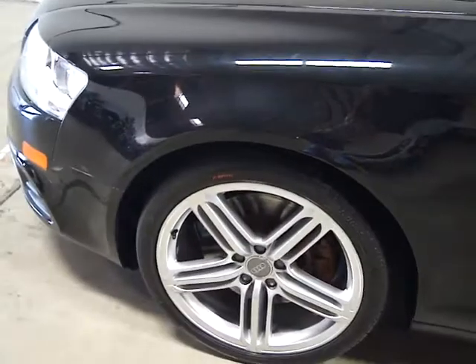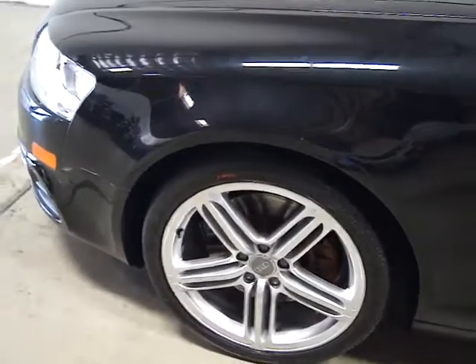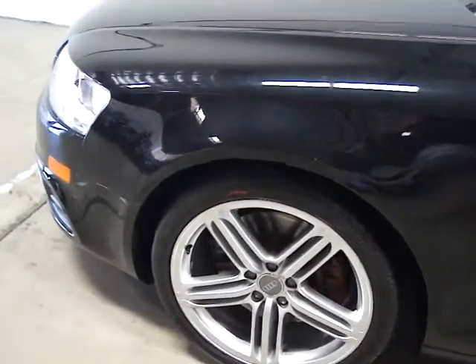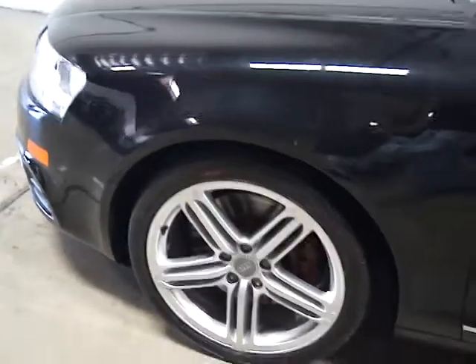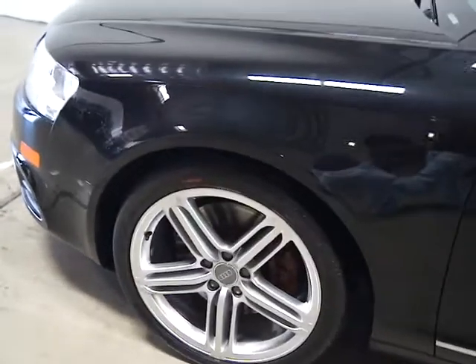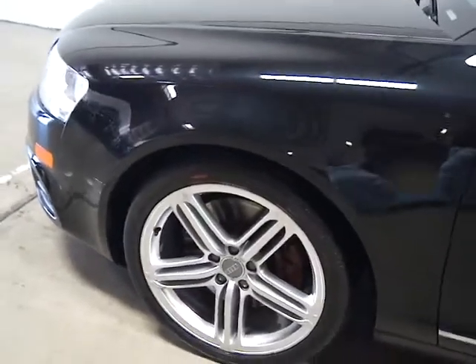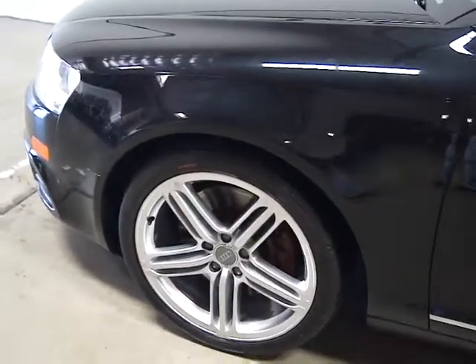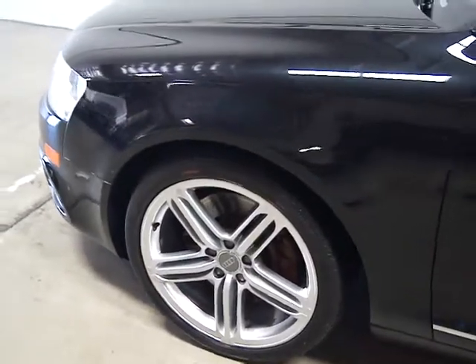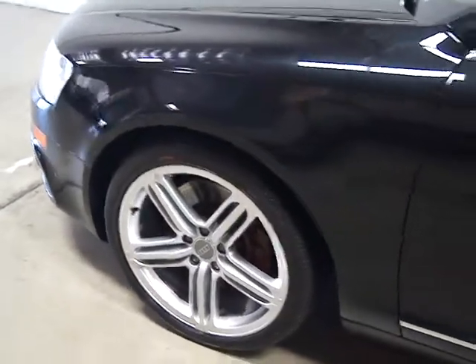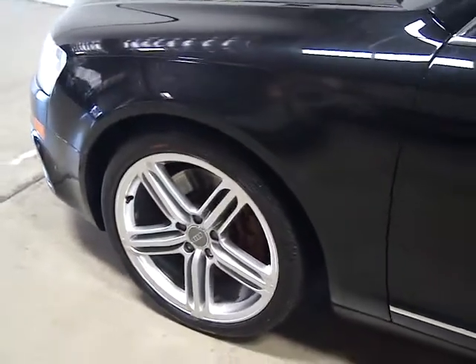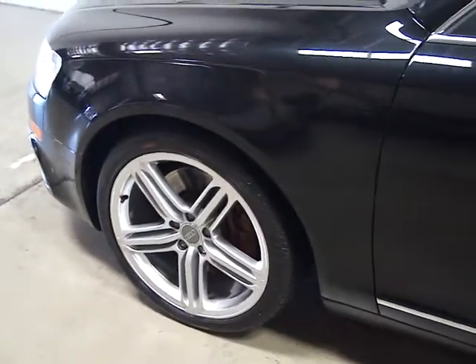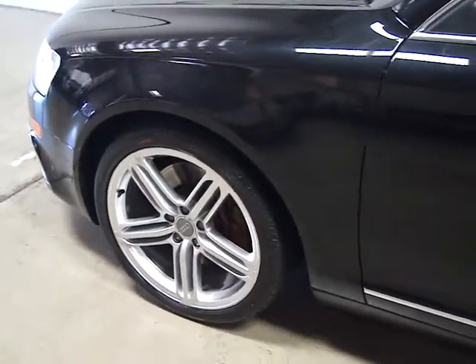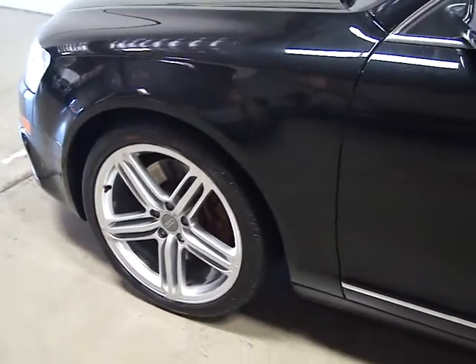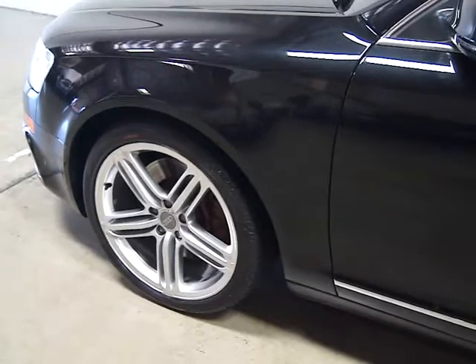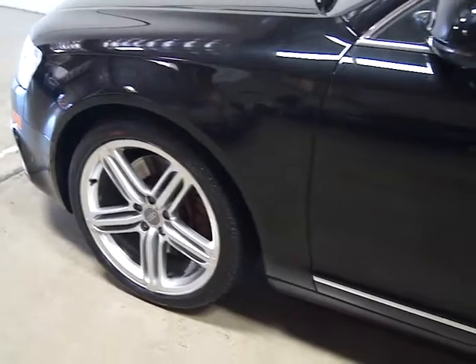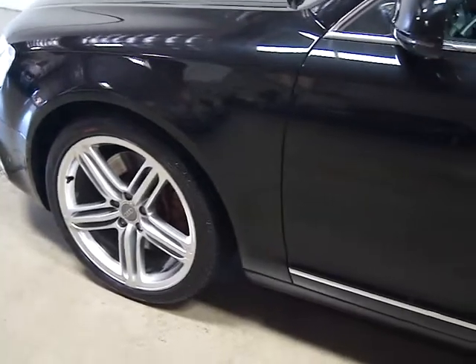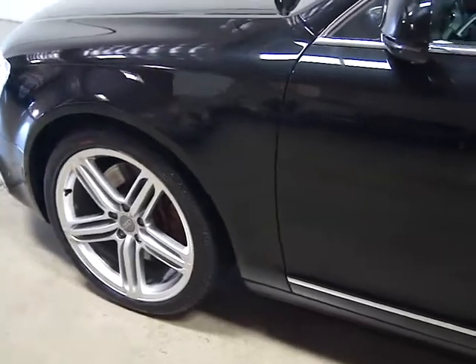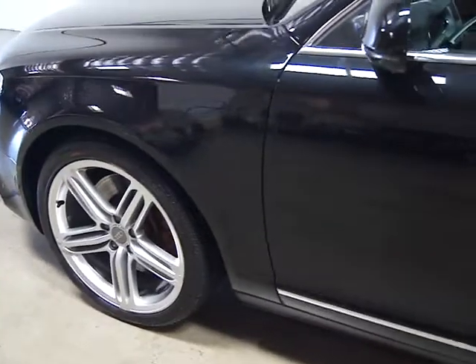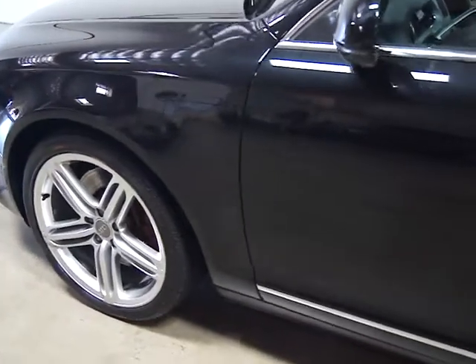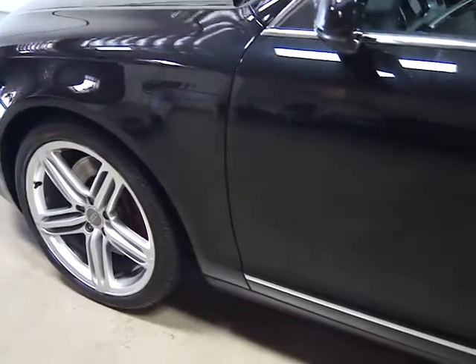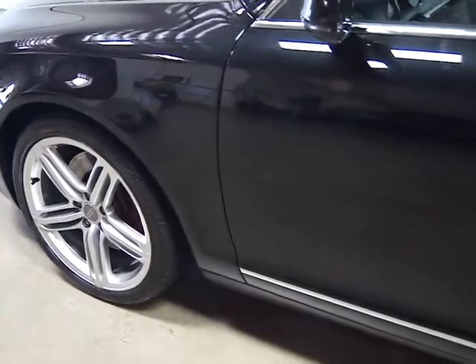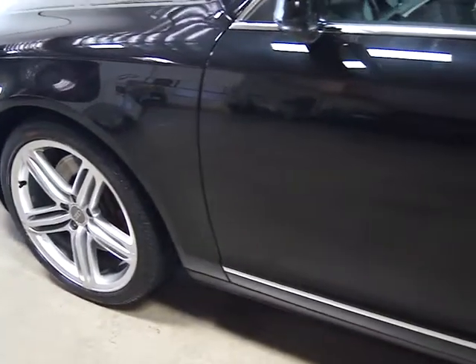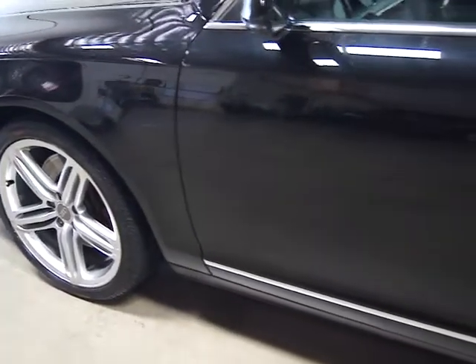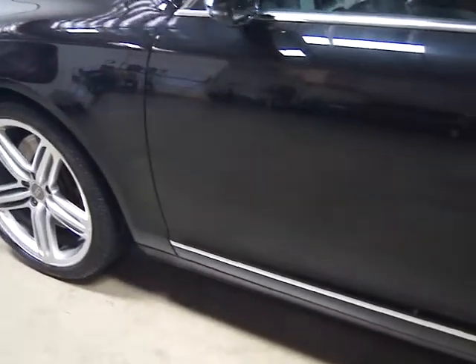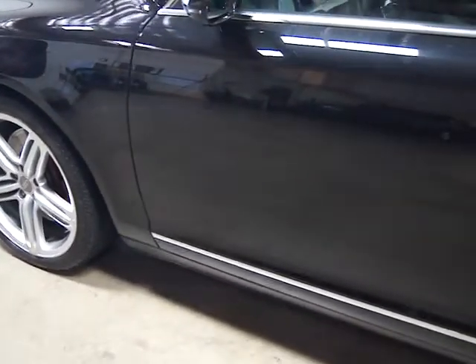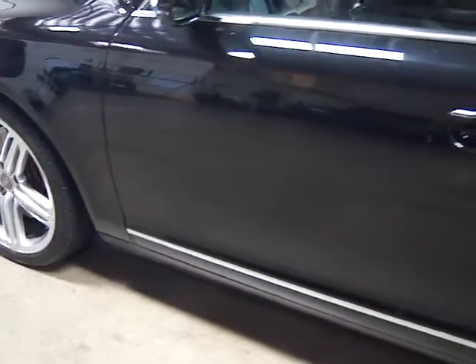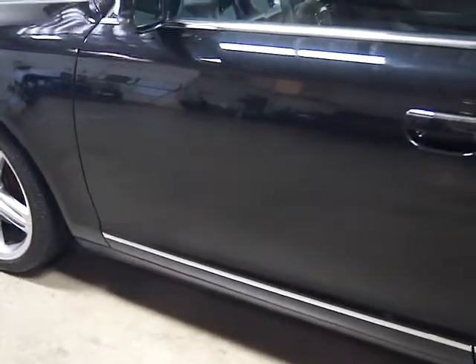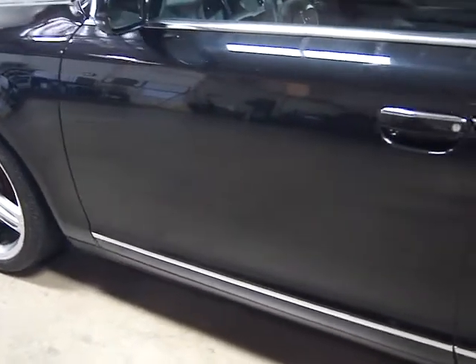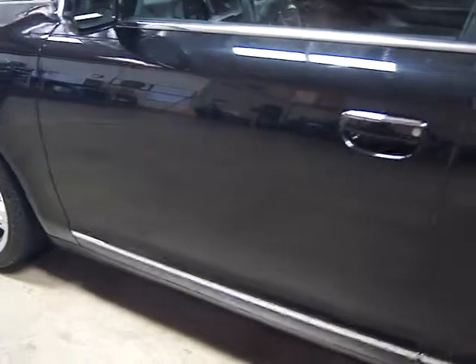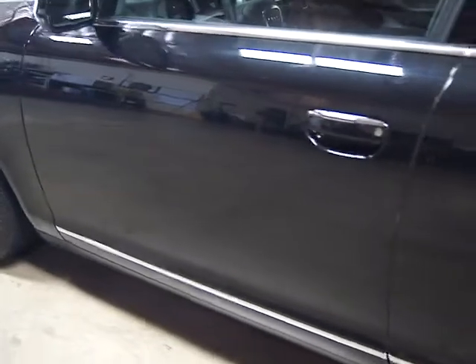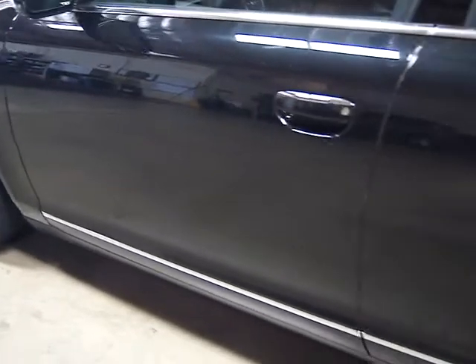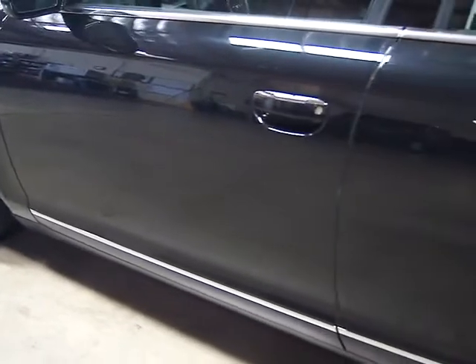We've got the original sticker on this car — it stickered out at over $61,000 to $62,000. It's got 18,000 miles on it. It's a single owner, clean title, clean Carfax car.